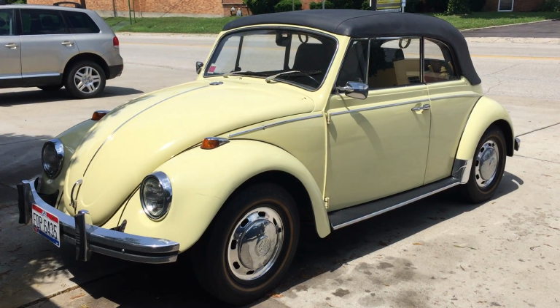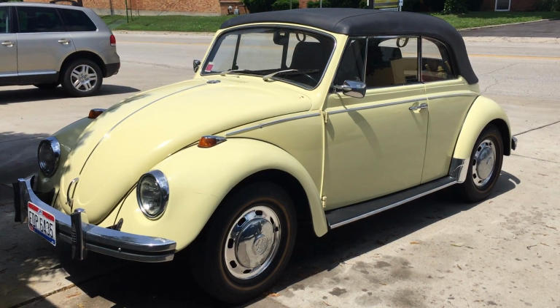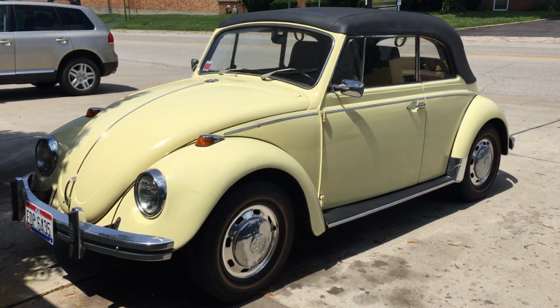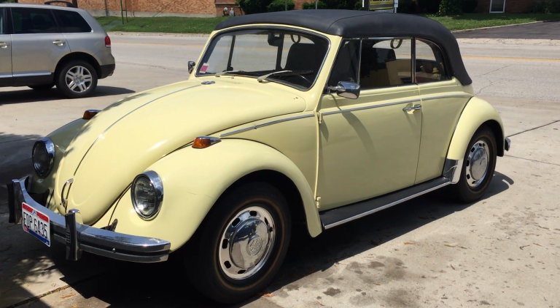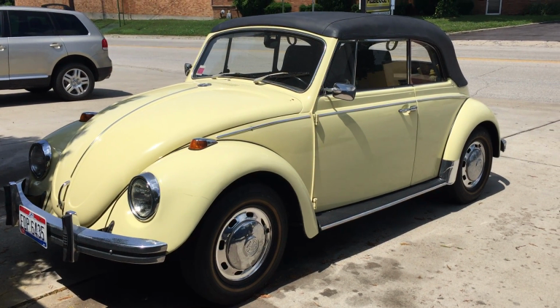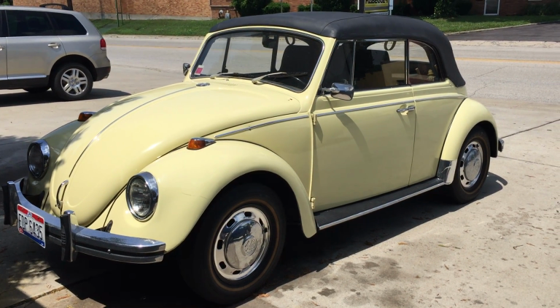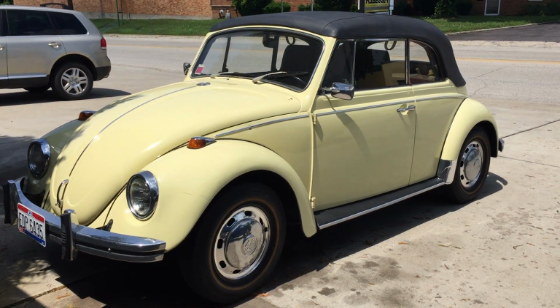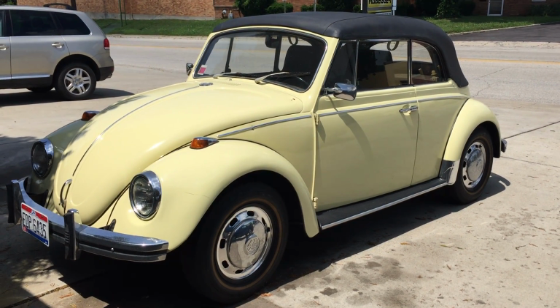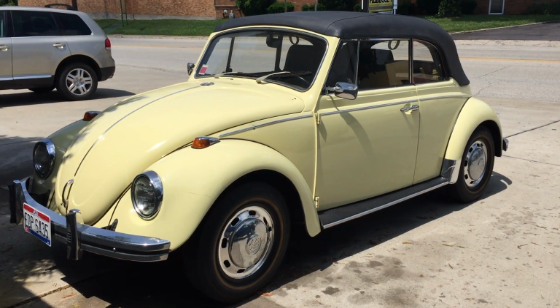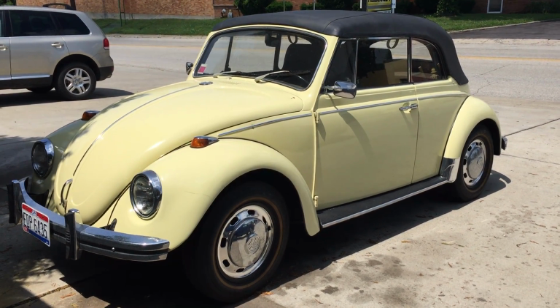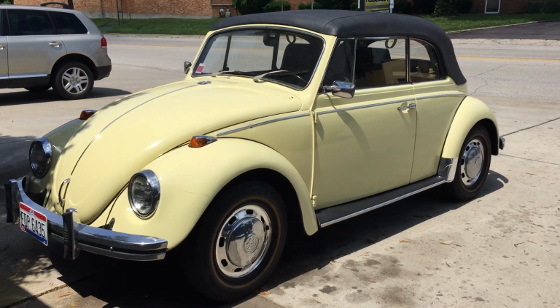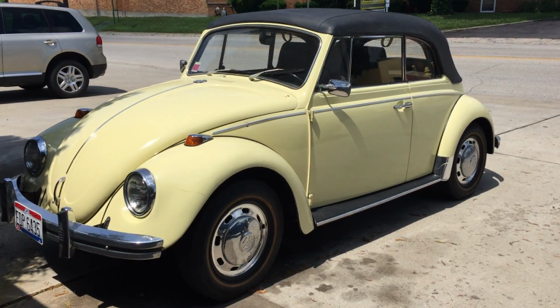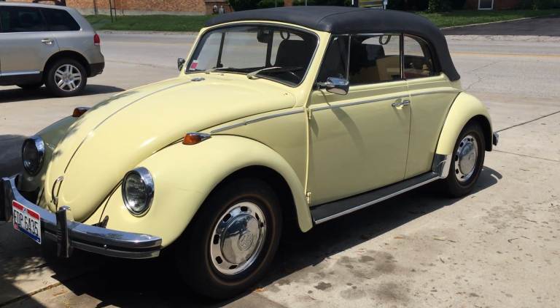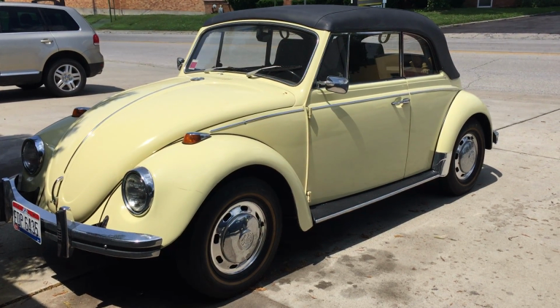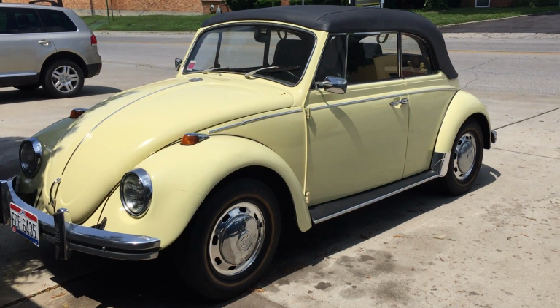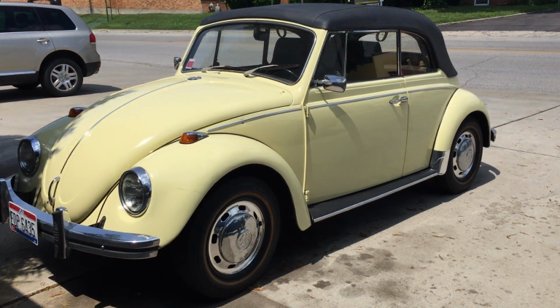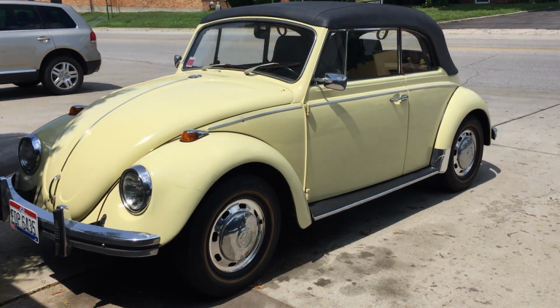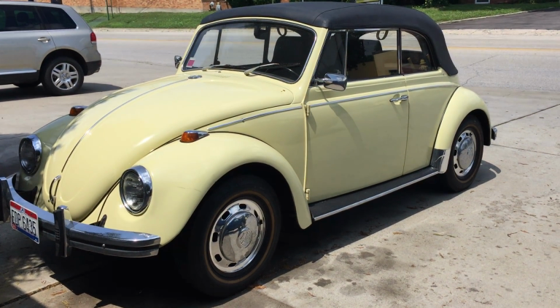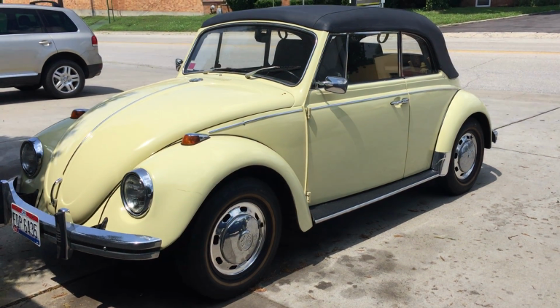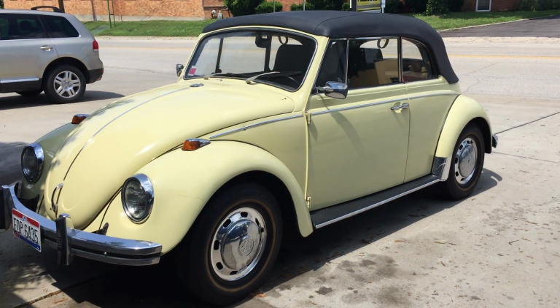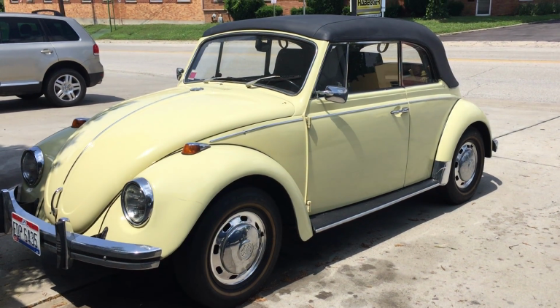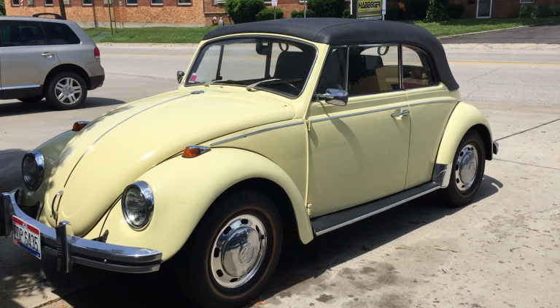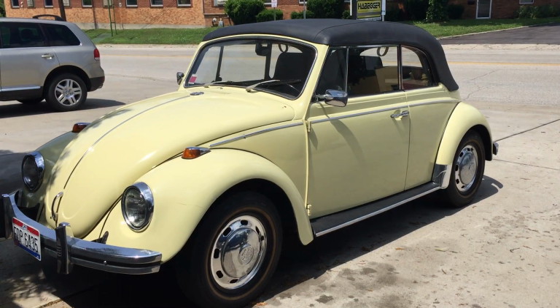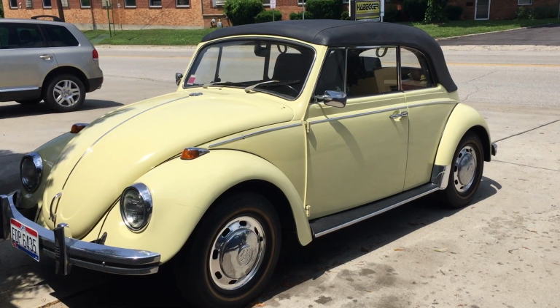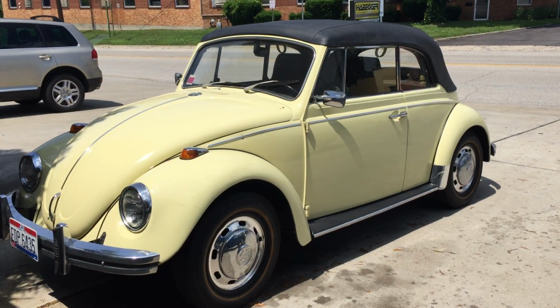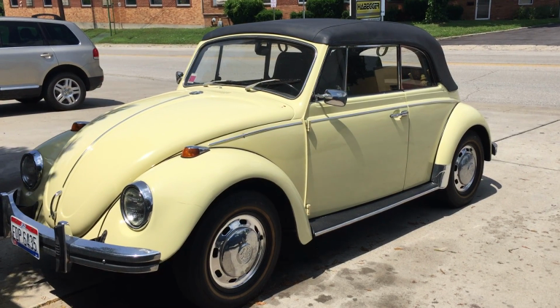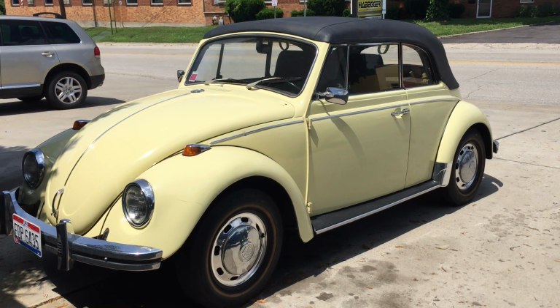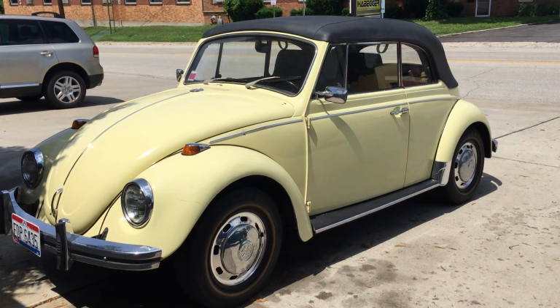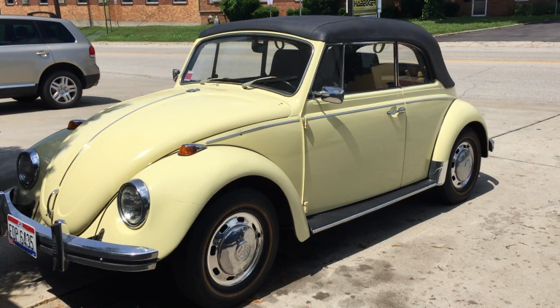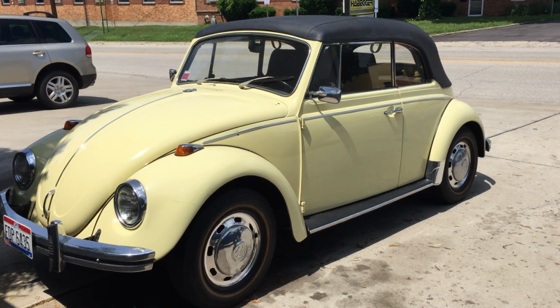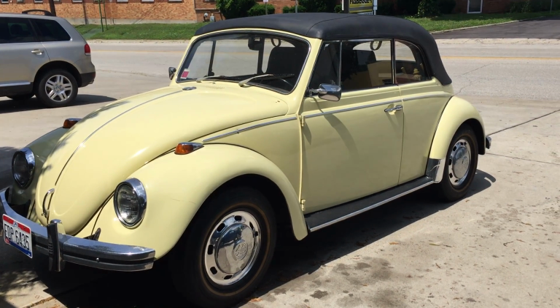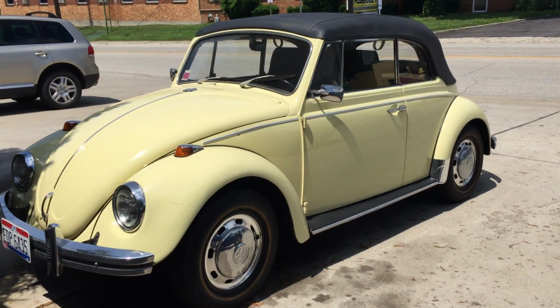Welcome to my Car & Train channel. Today I want to share with you this very beautiful Beetle convertible body made by Carman.